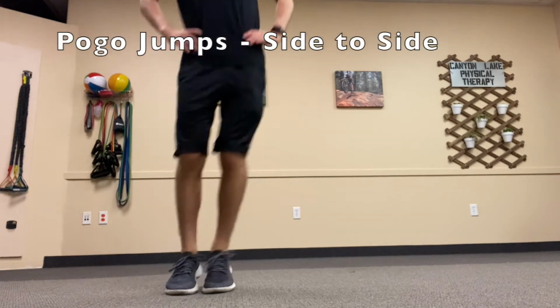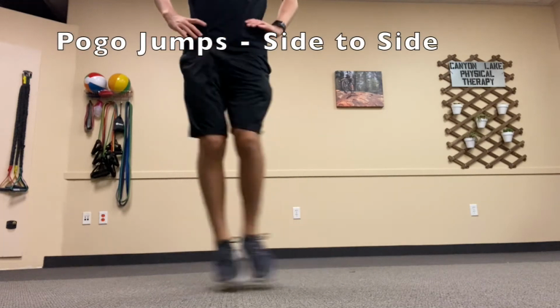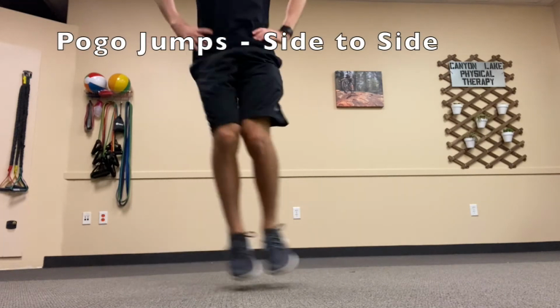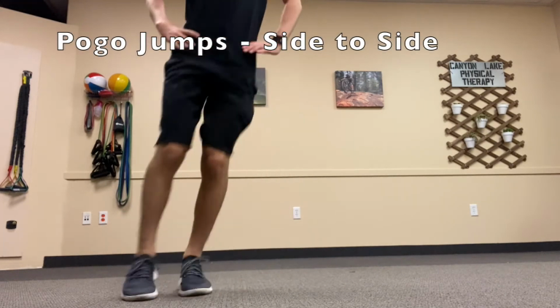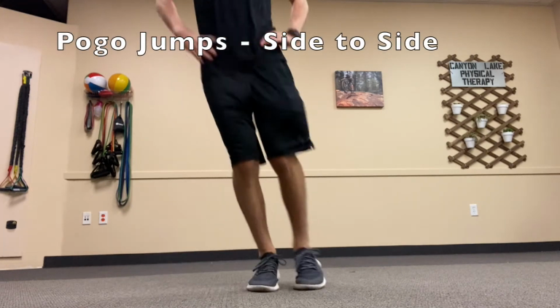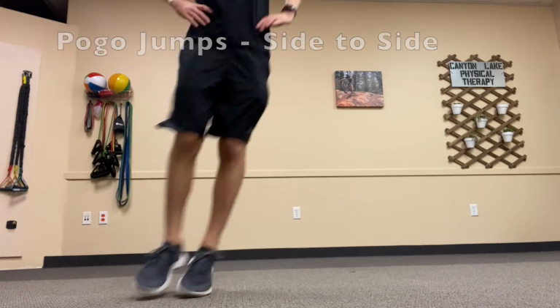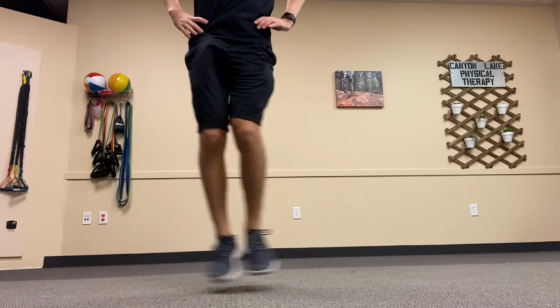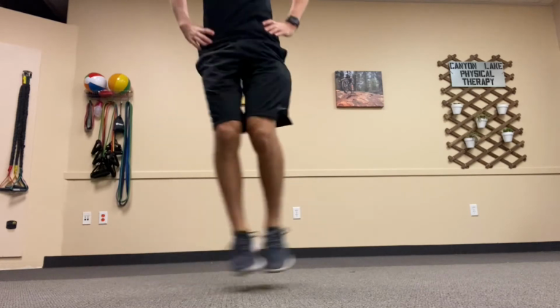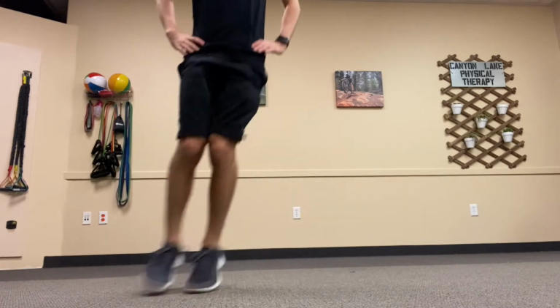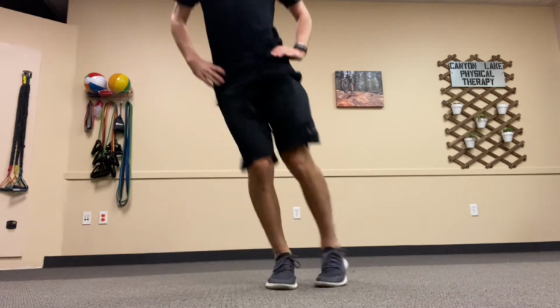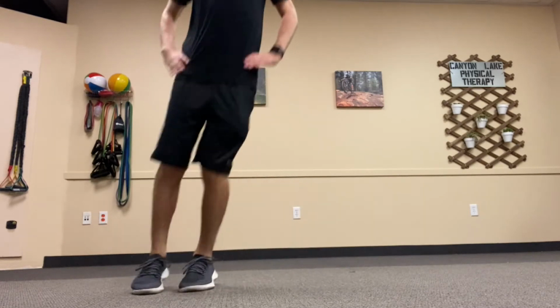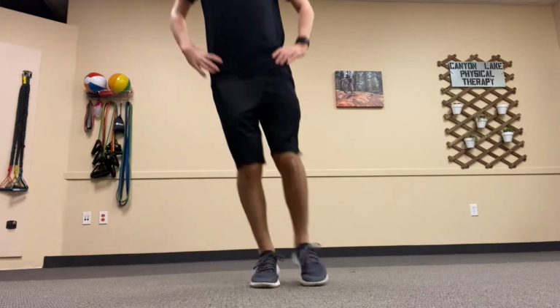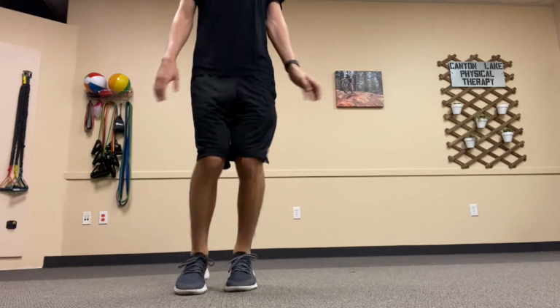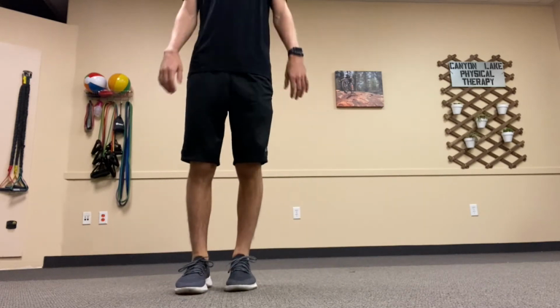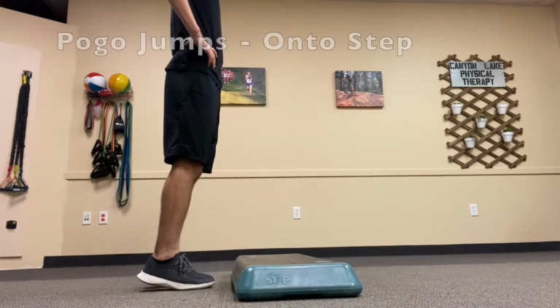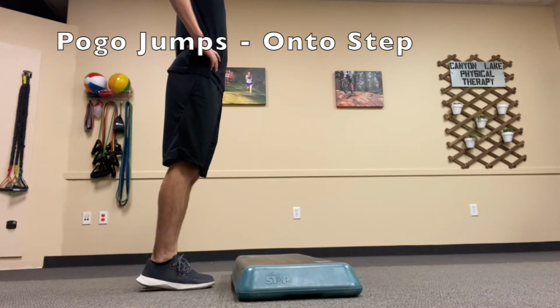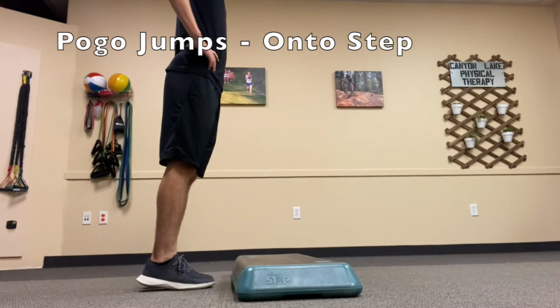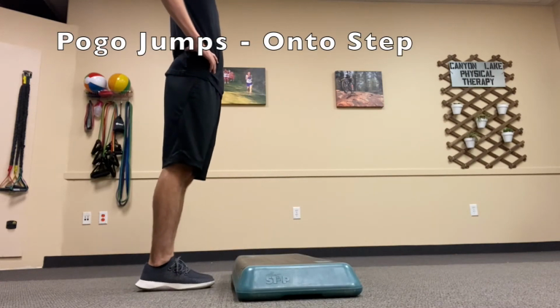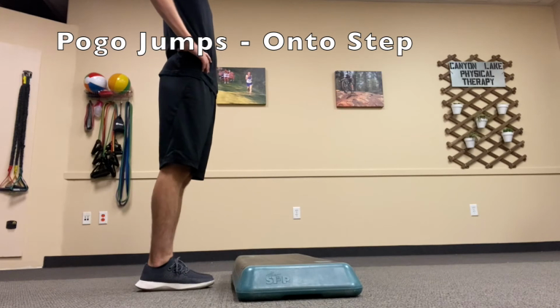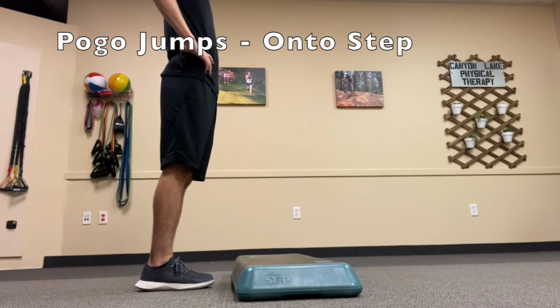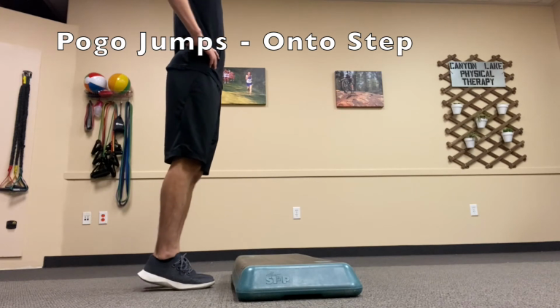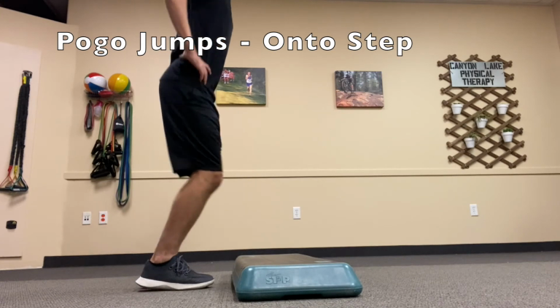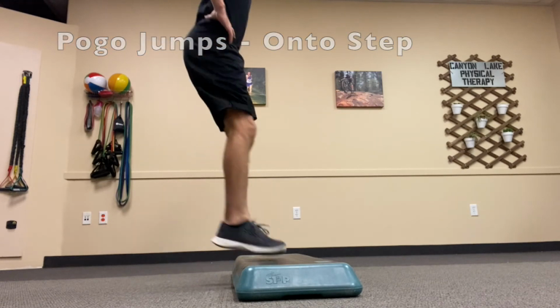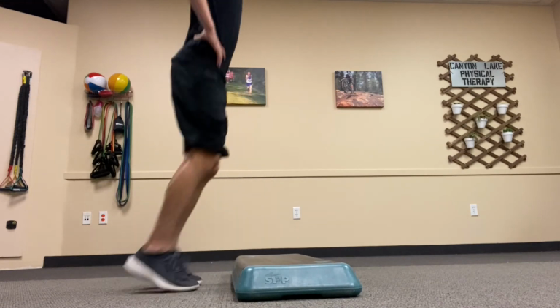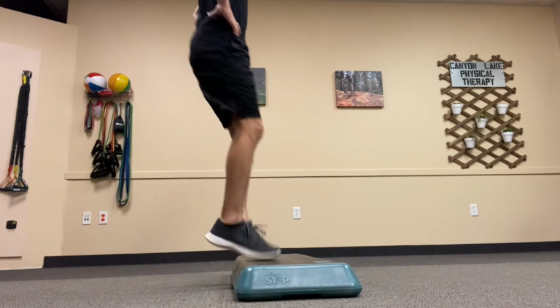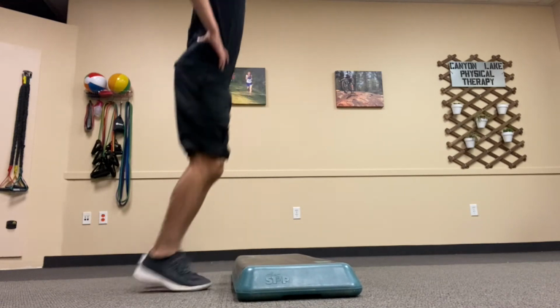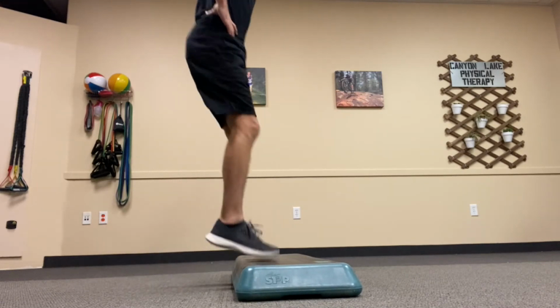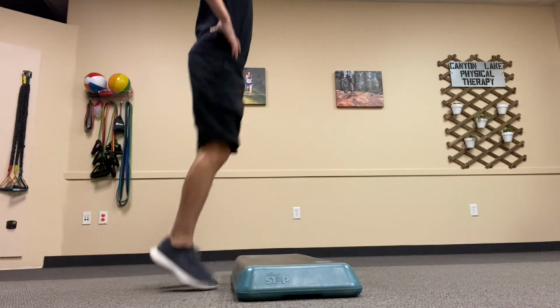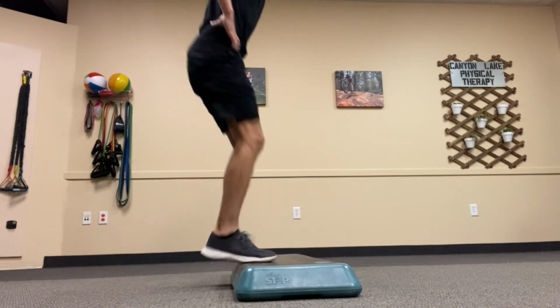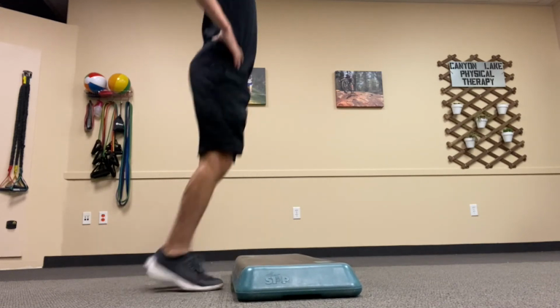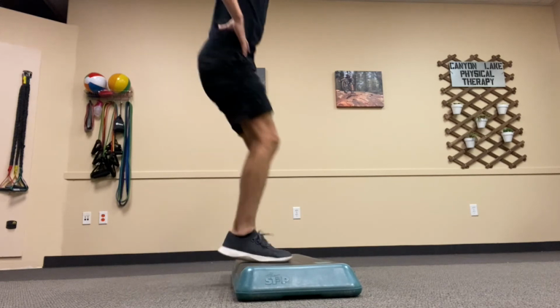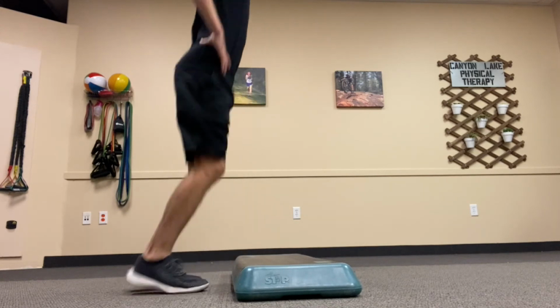The first clip shows just them being performed in place. The second clip shows them front to back. The third clip is side to side. And then the last one is the hardest version, onto a step and then back off.